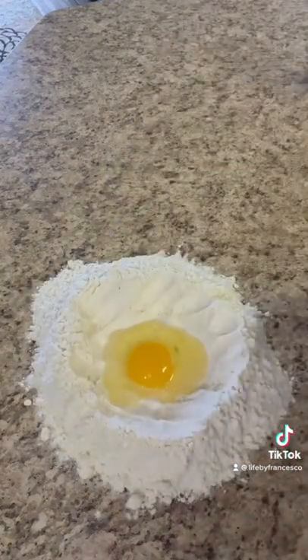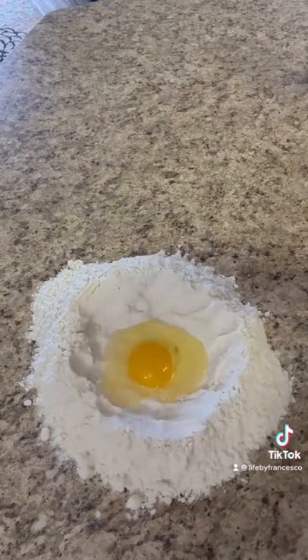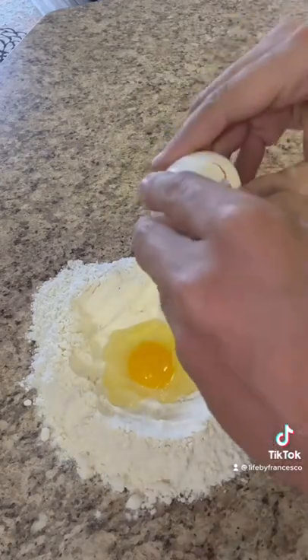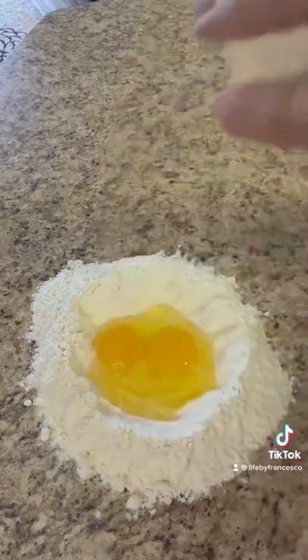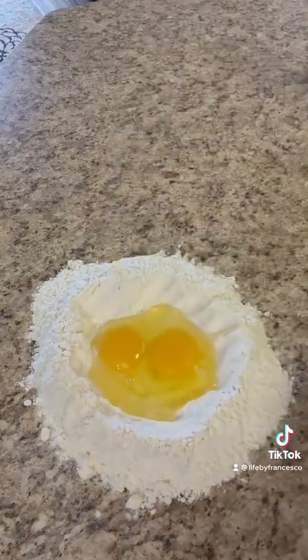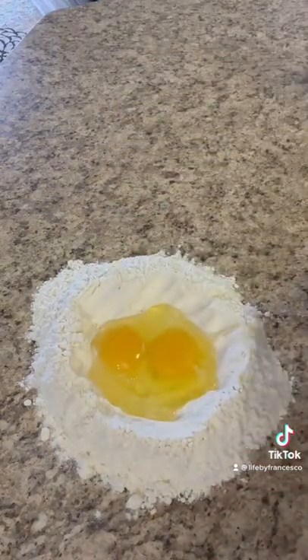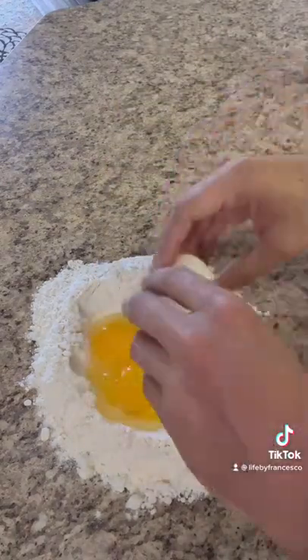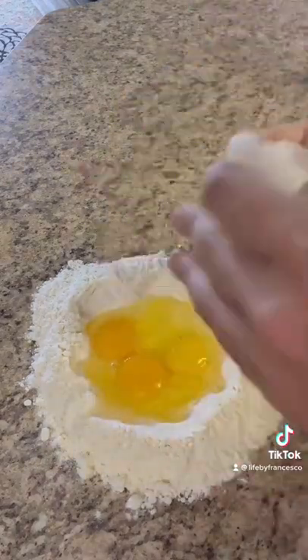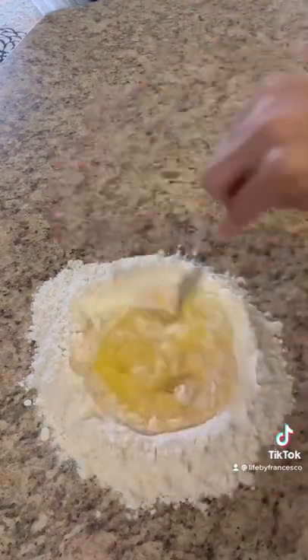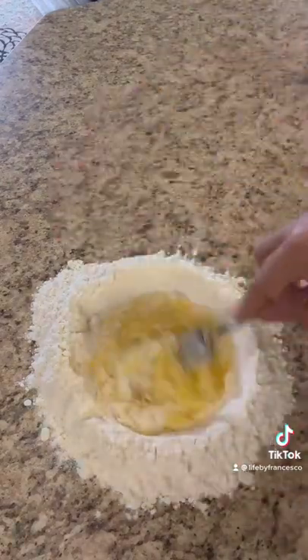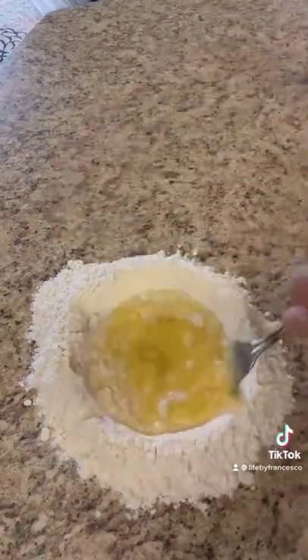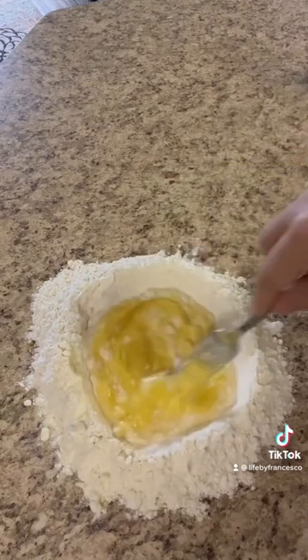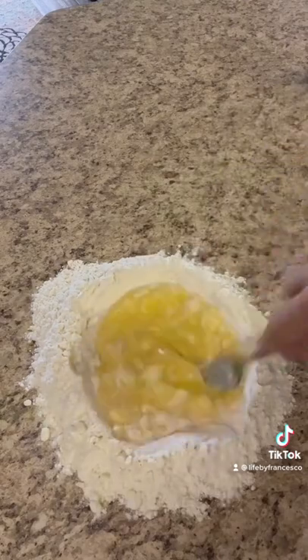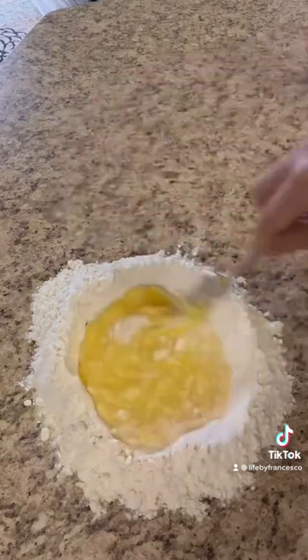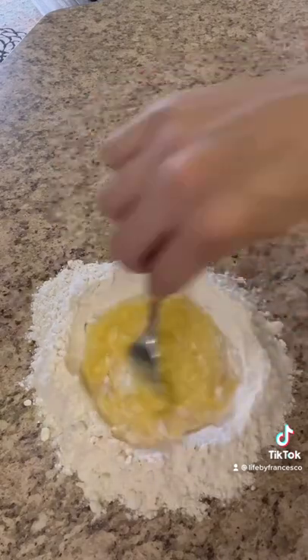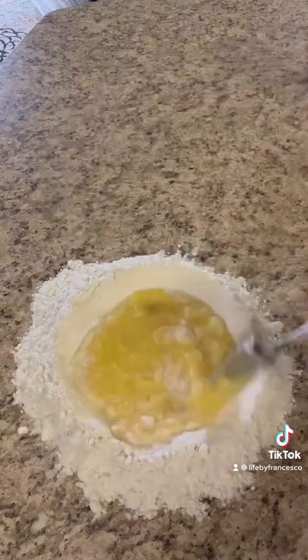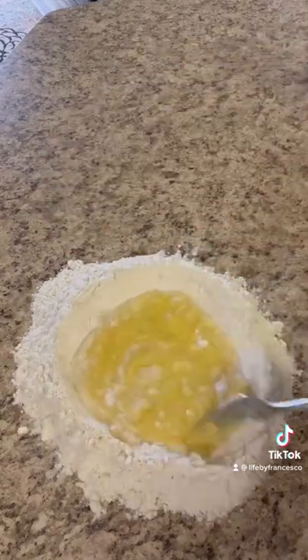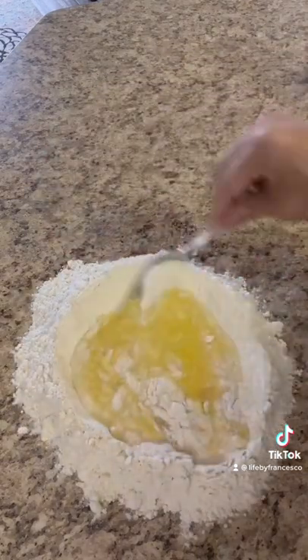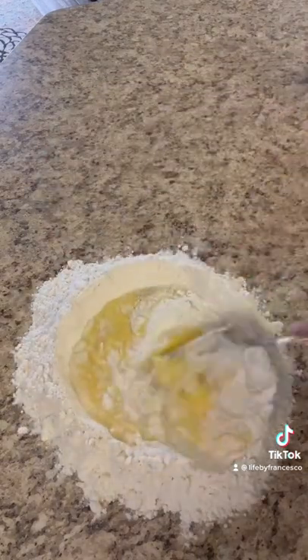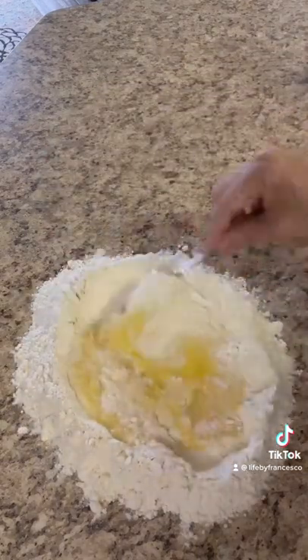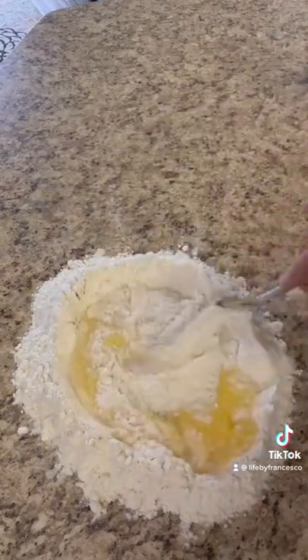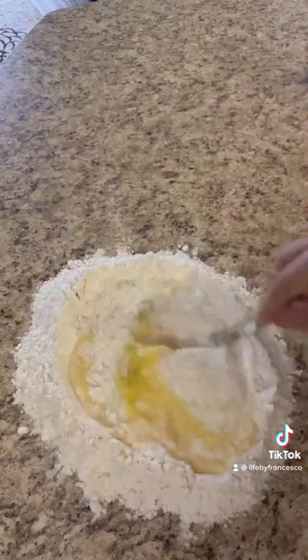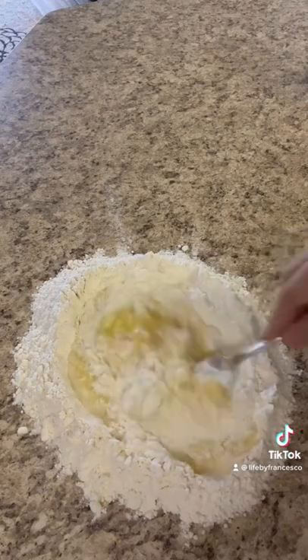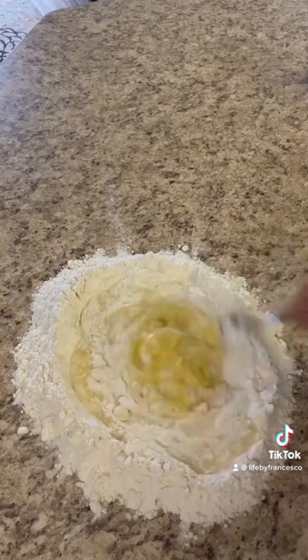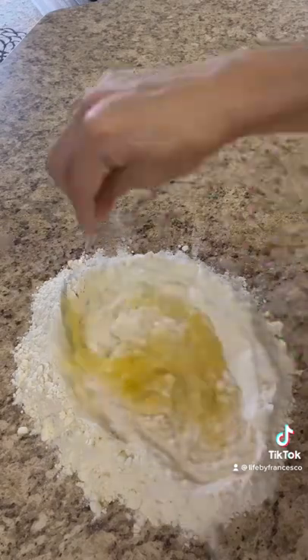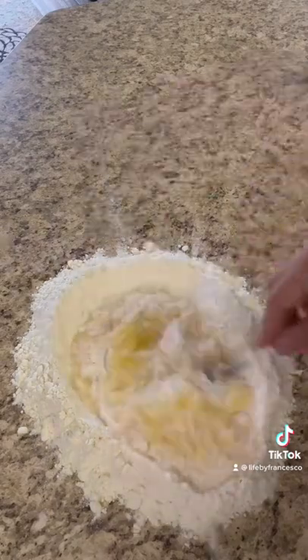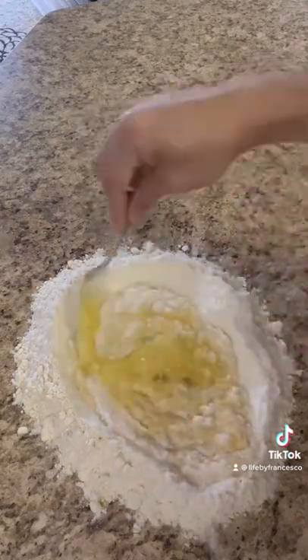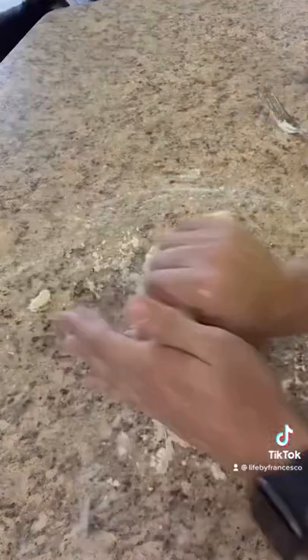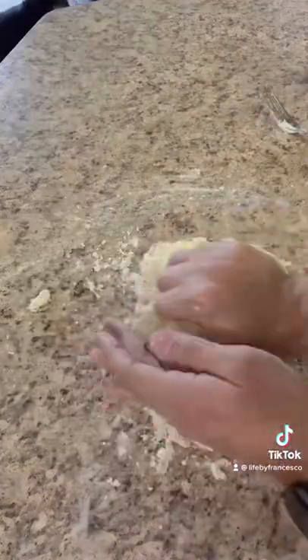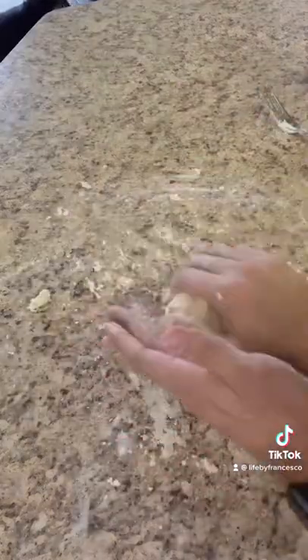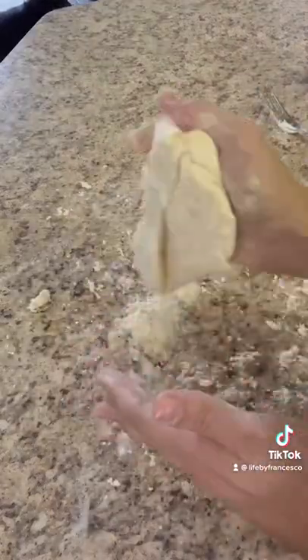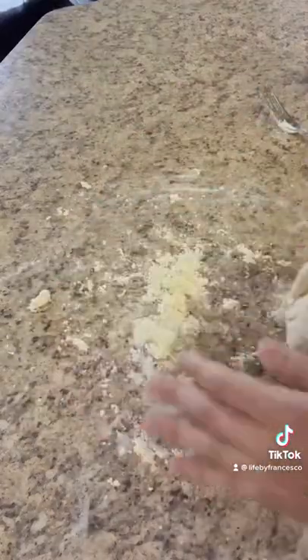You're going to want to be gentle on this step if you're doing it on your countertop. You're going to start beating your eggs with a fork and then slowly incorporate the flour. Keep doing this until your egg and flour are completely incorporated. You will have to use your hands to knead your dough and yes it does get a little messy. Continue to do this and form it into a small ball.